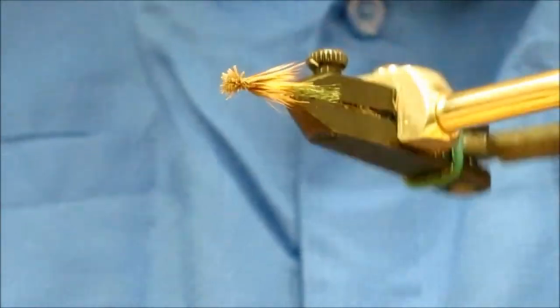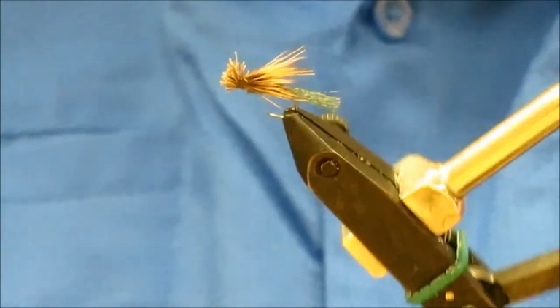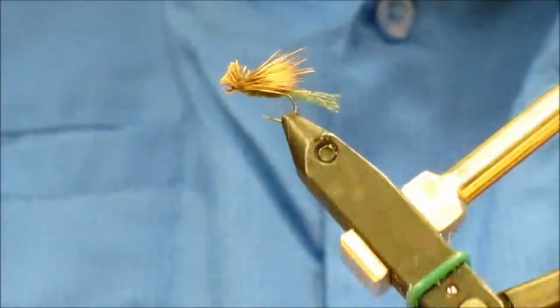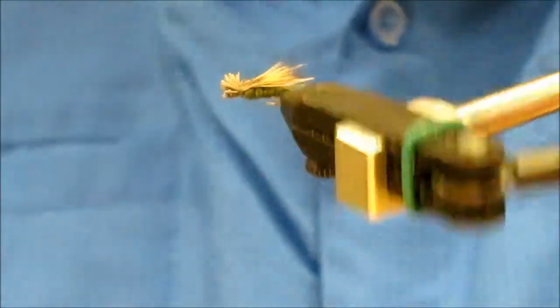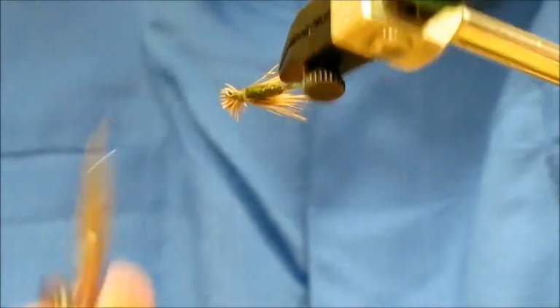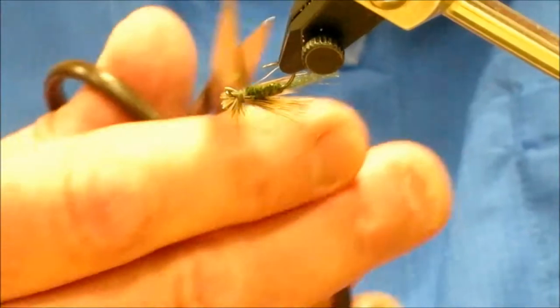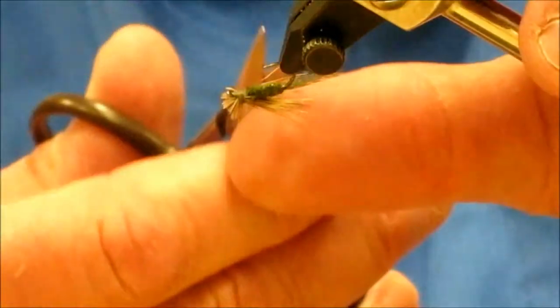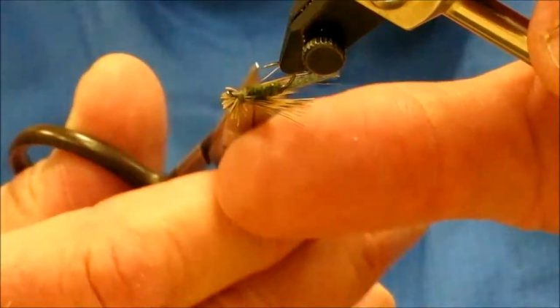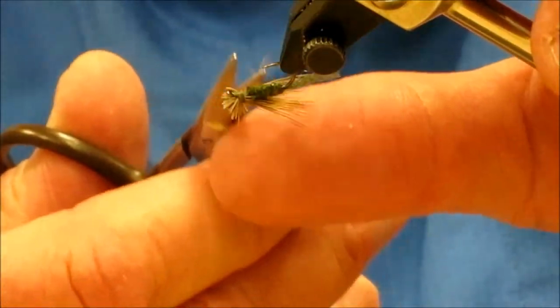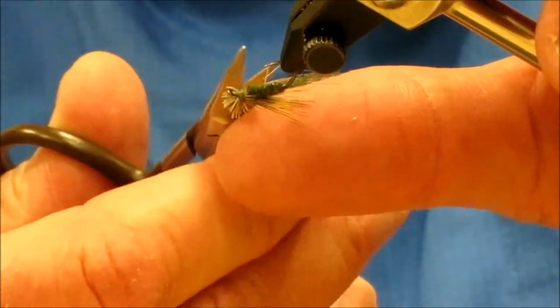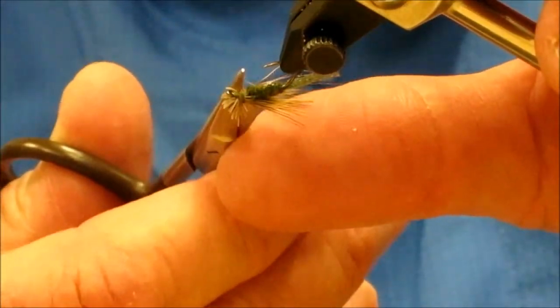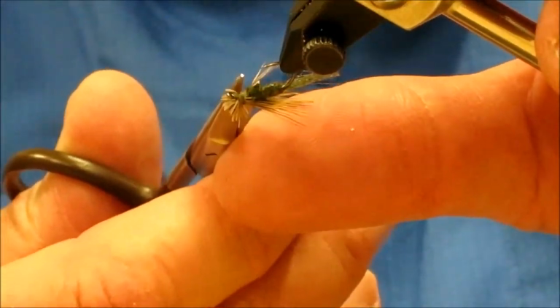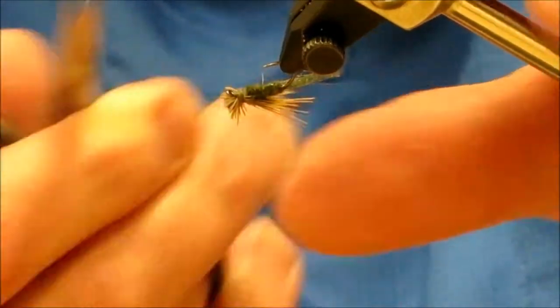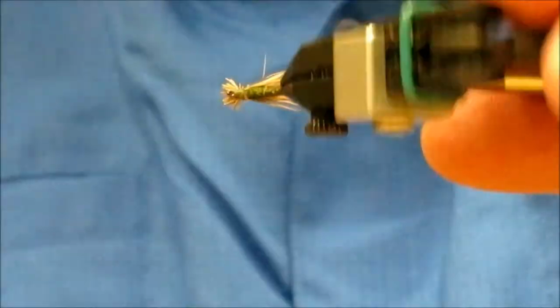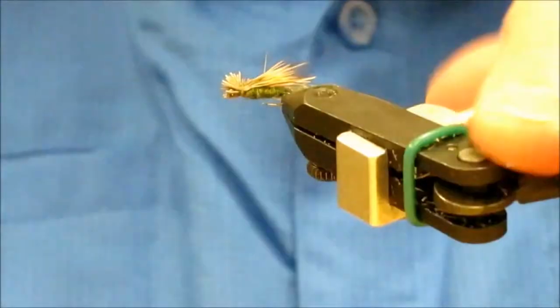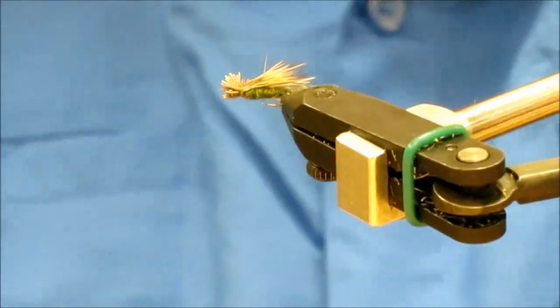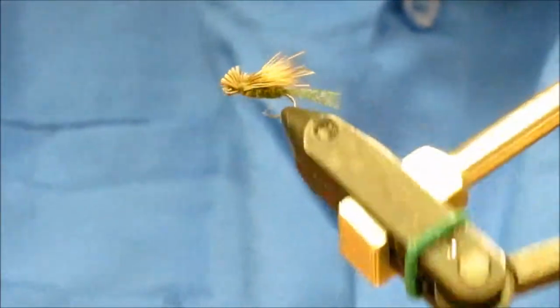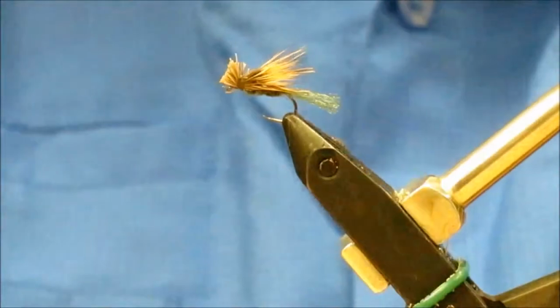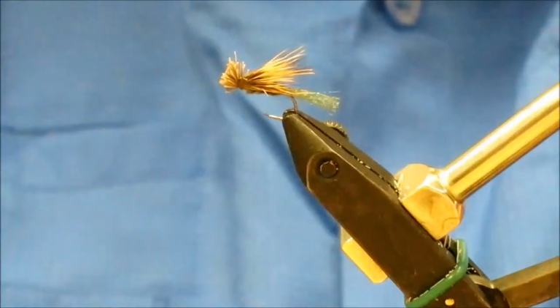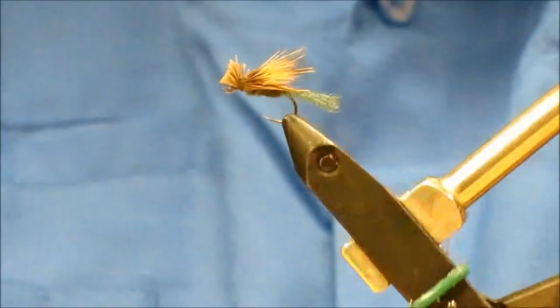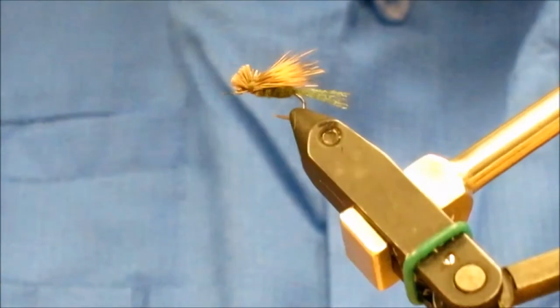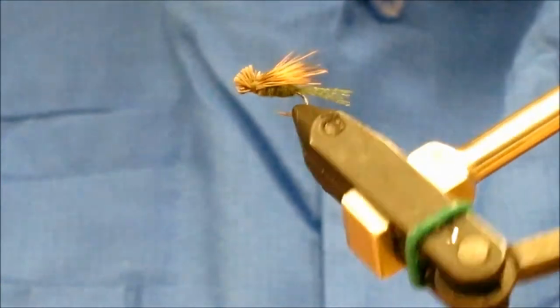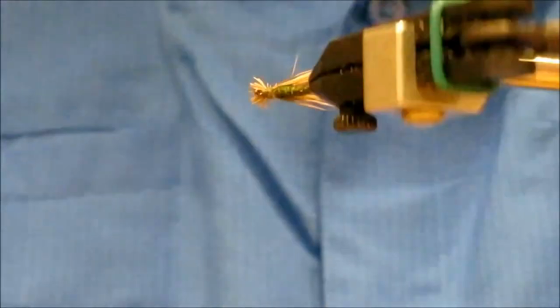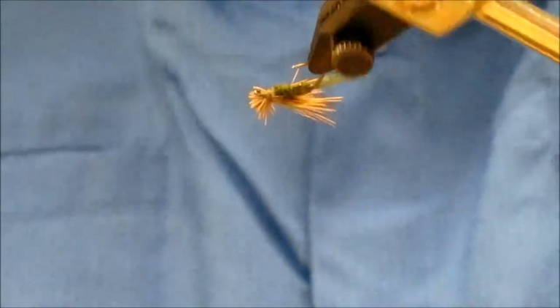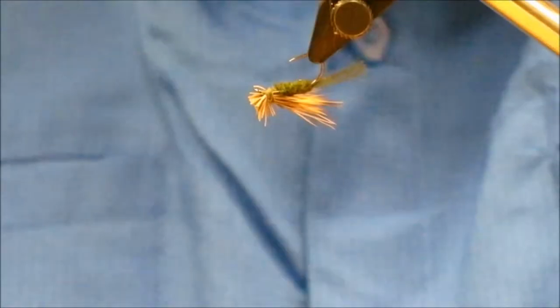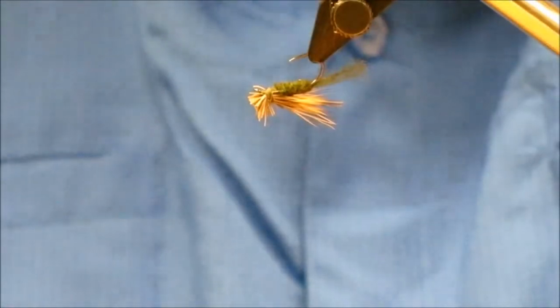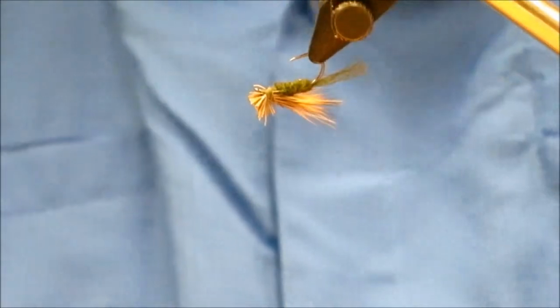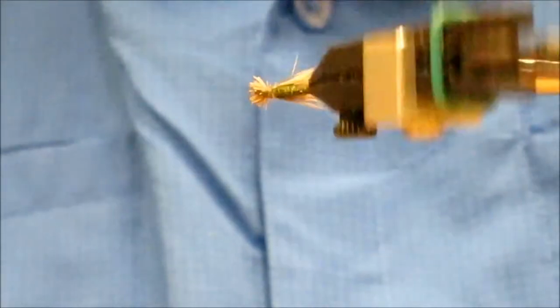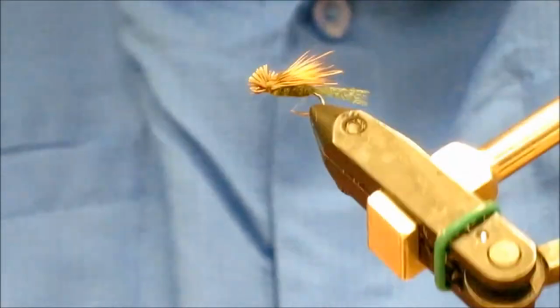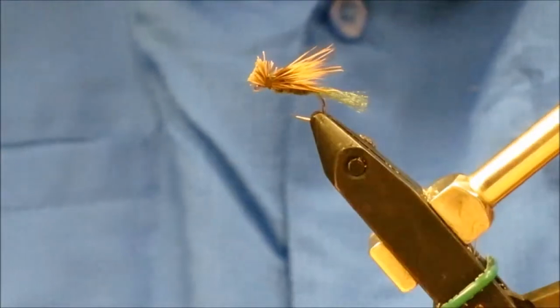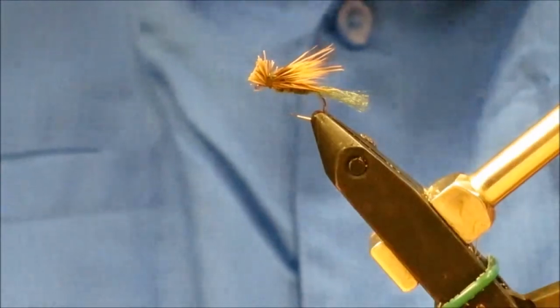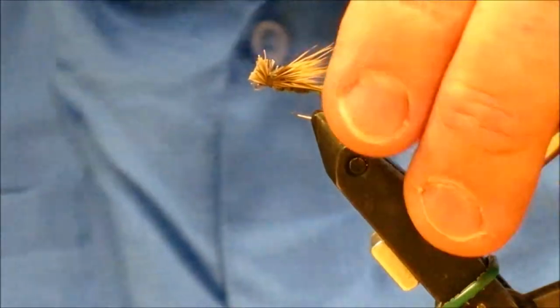And that is a basic X caddis. Basically it's very dense and it's soft — it traps air. Let's go tie one.